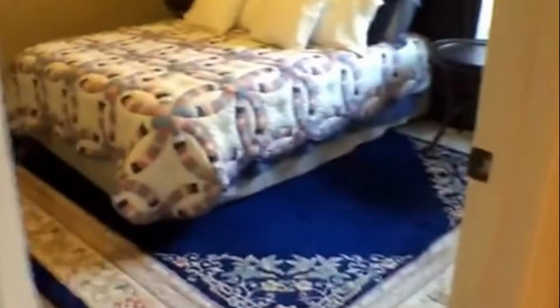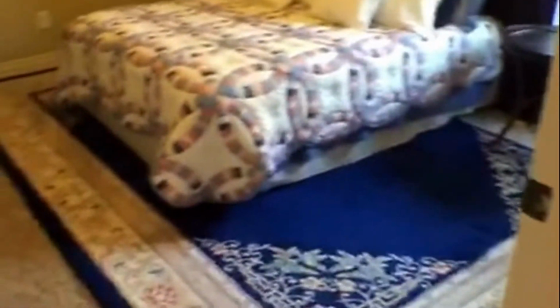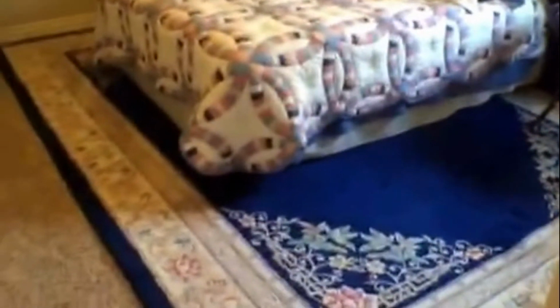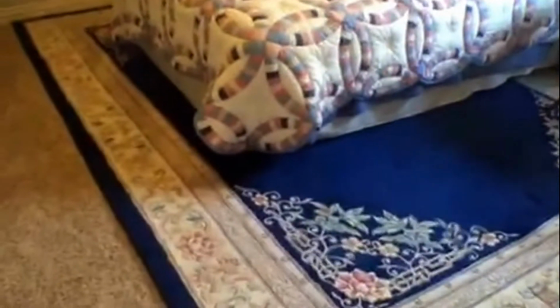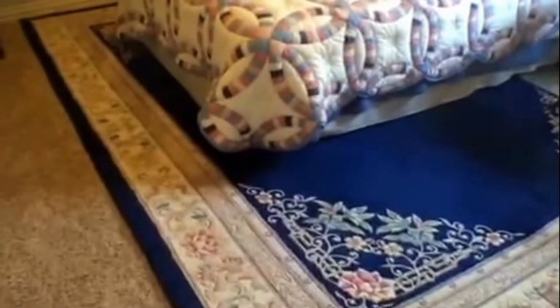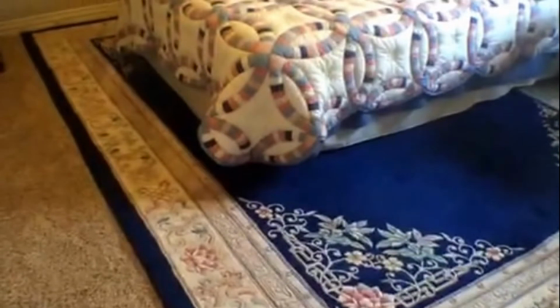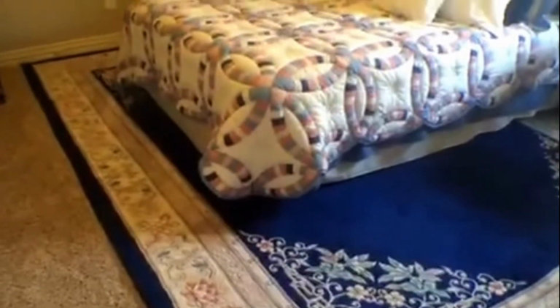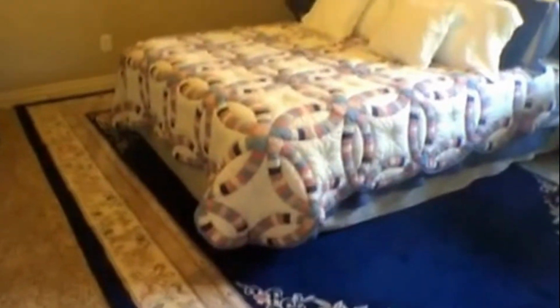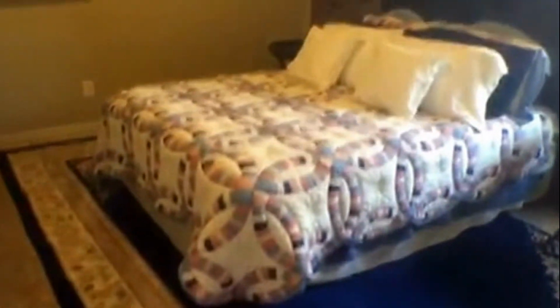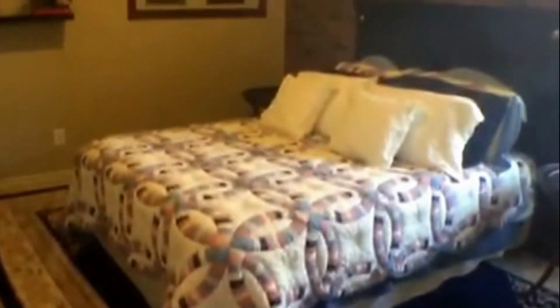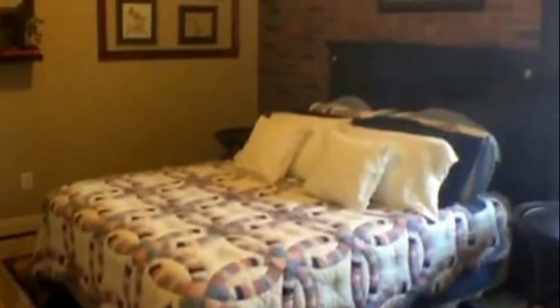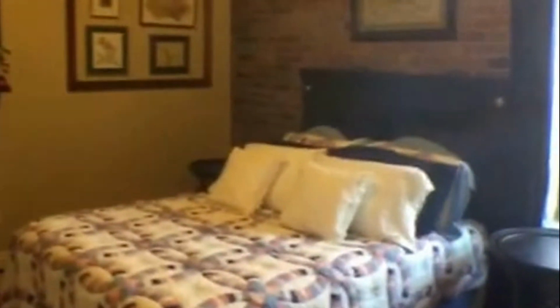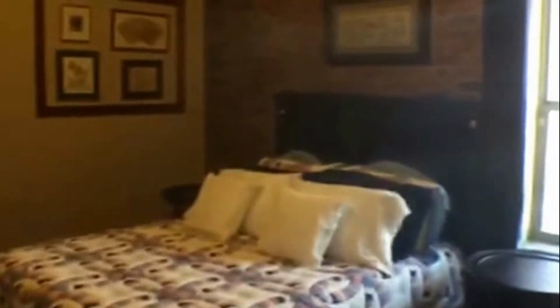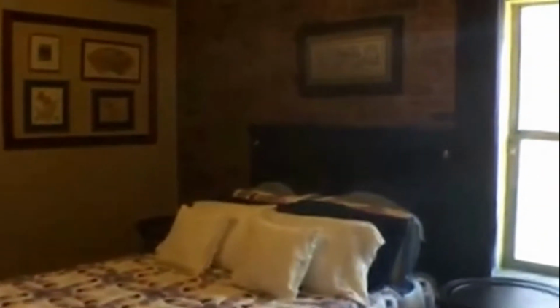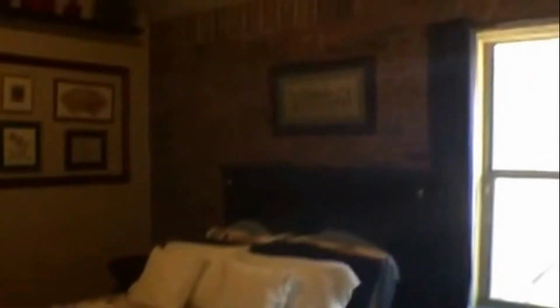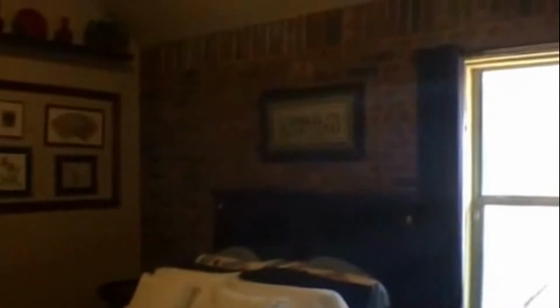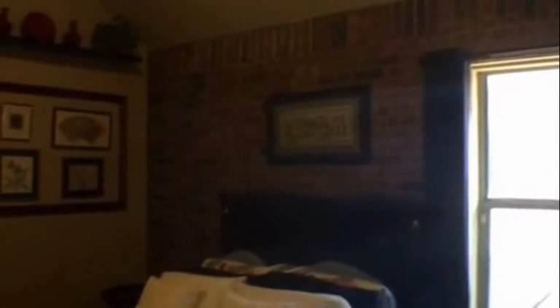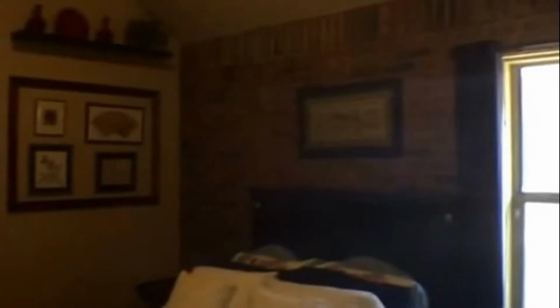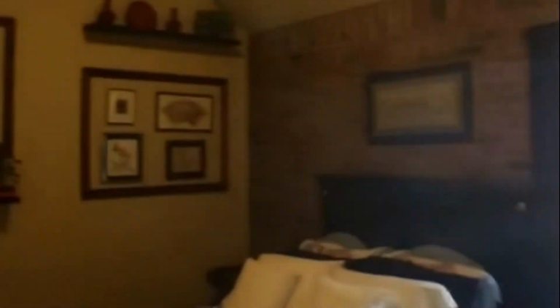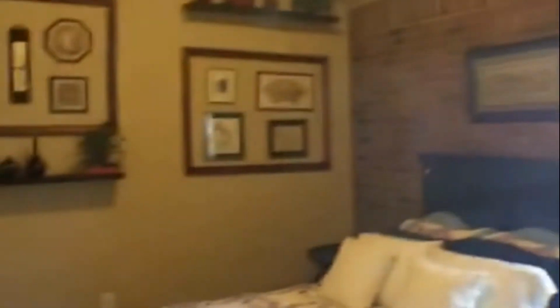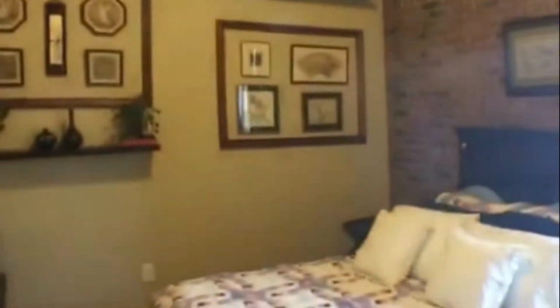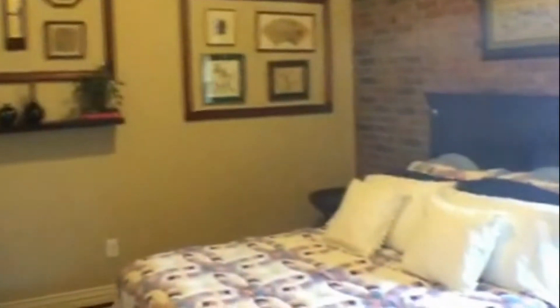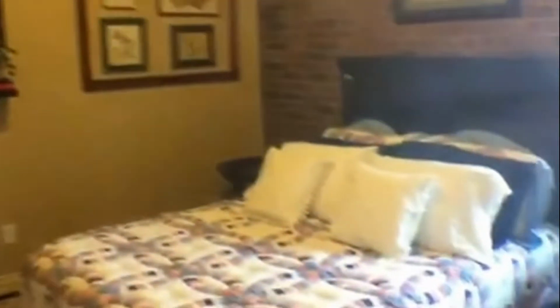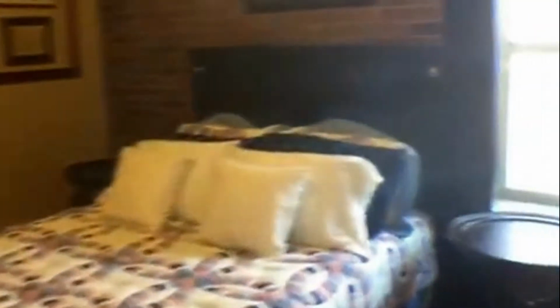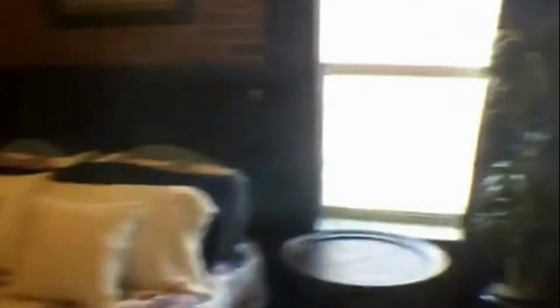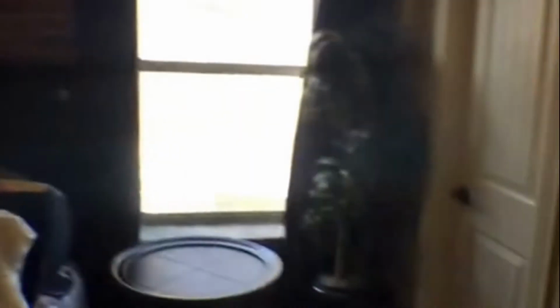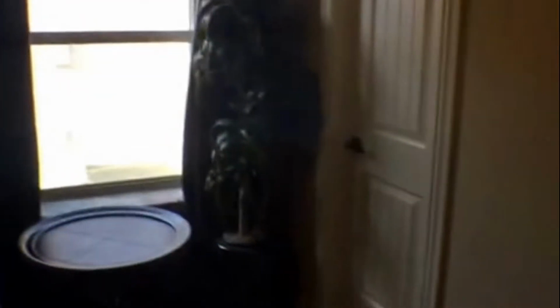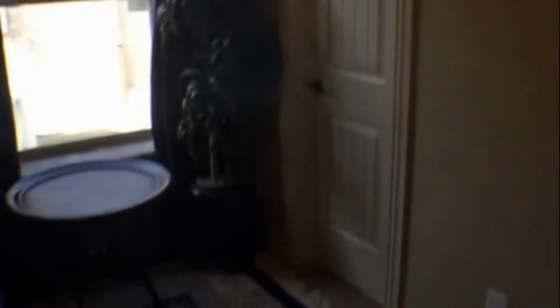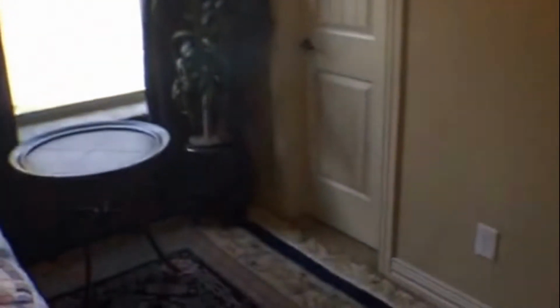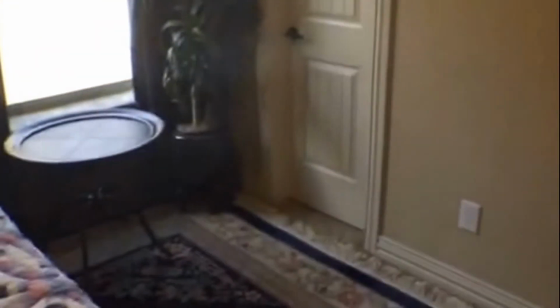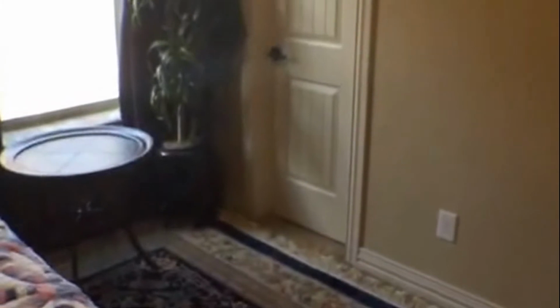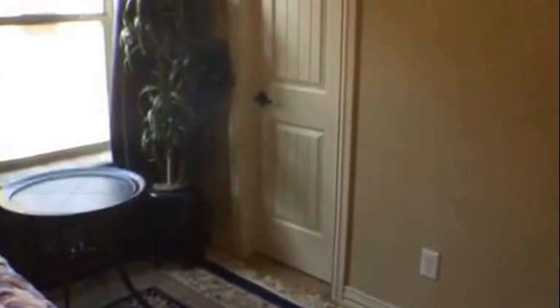Here's bedroom number one. You have that exposed brick, and then you have your closet on this side.